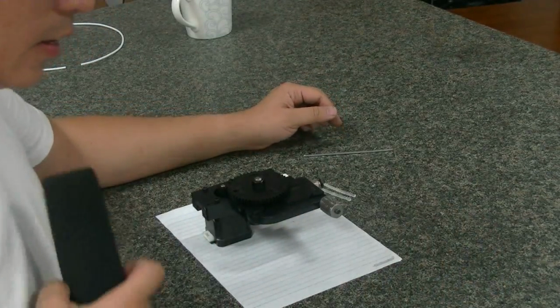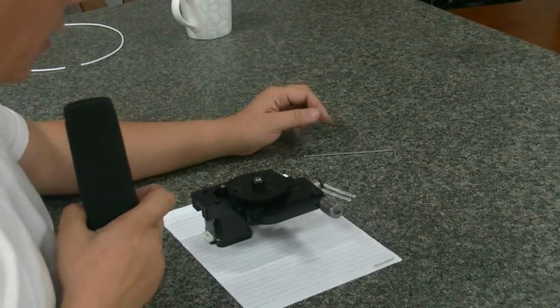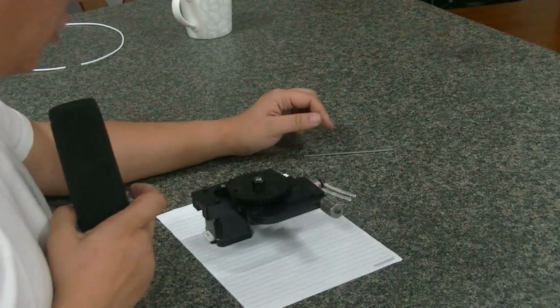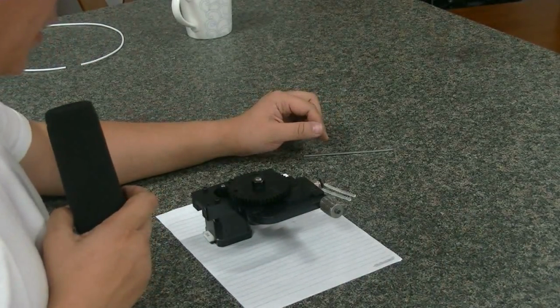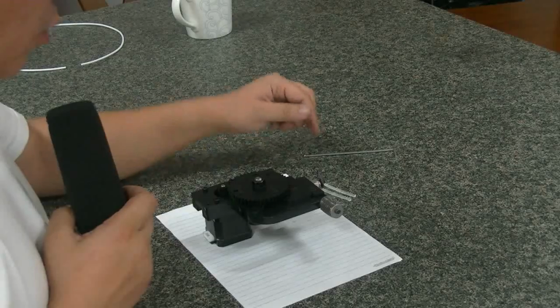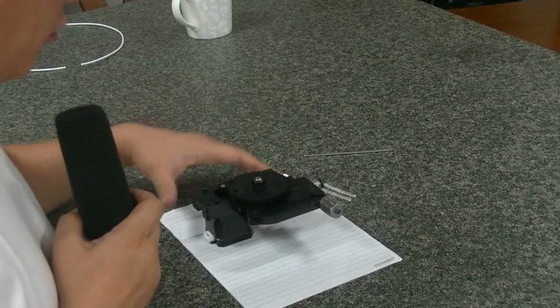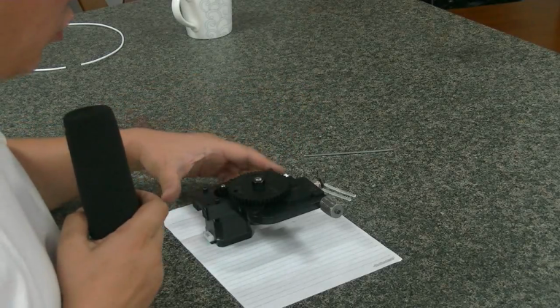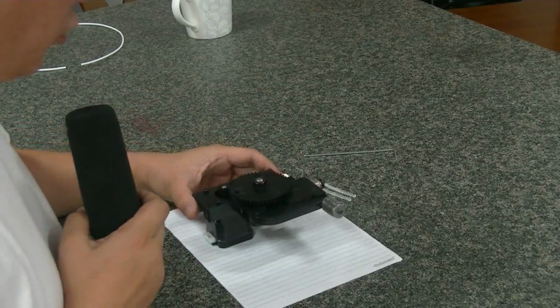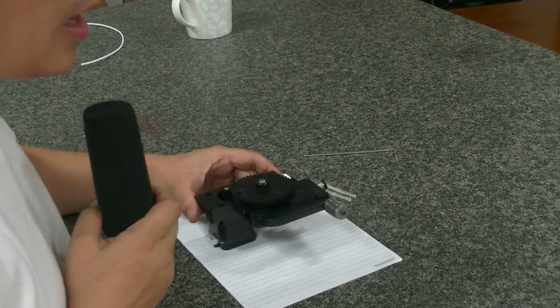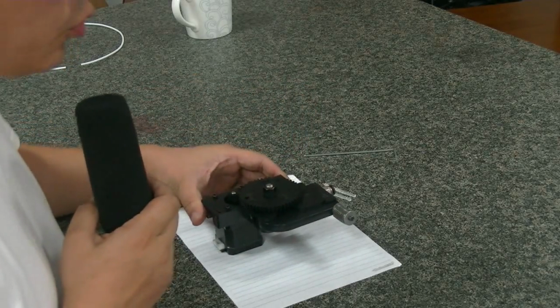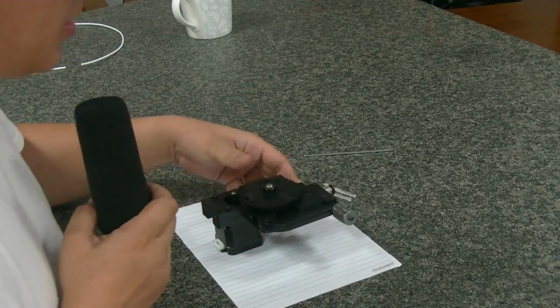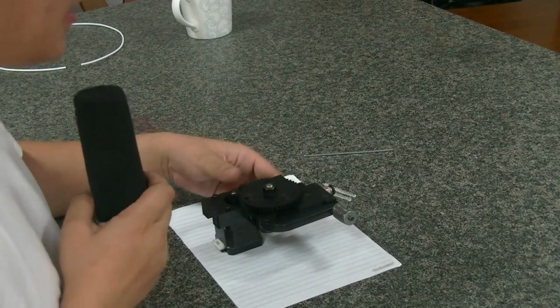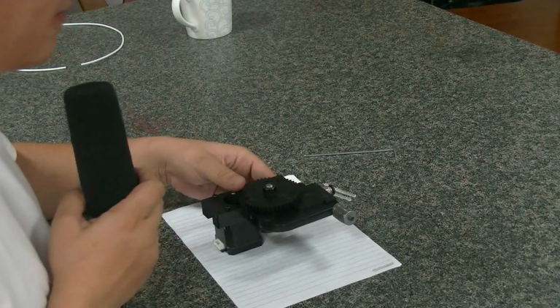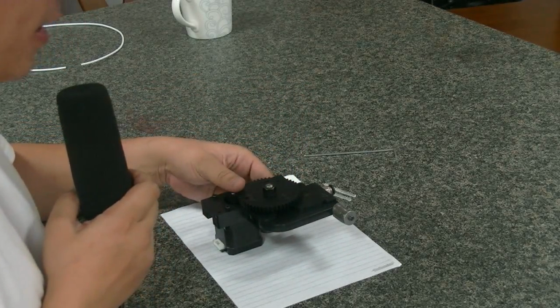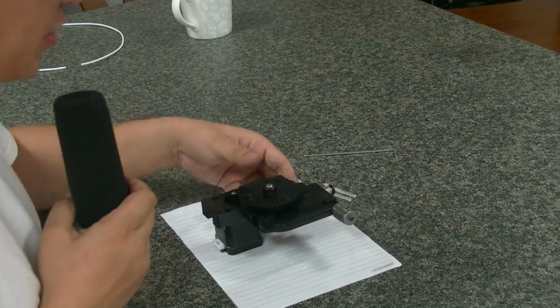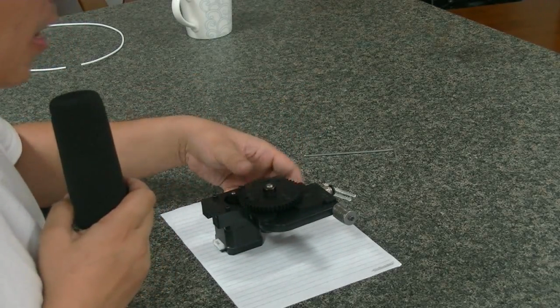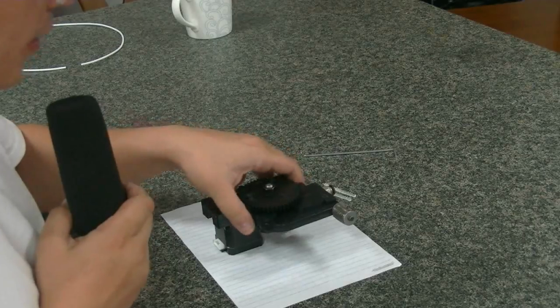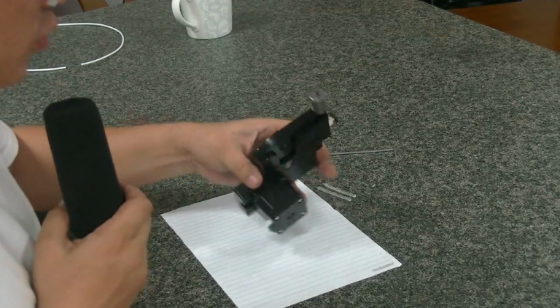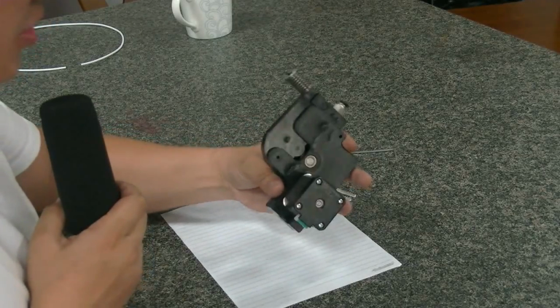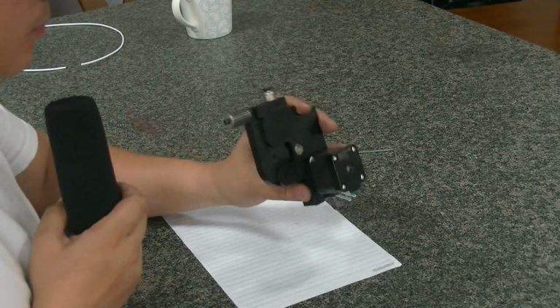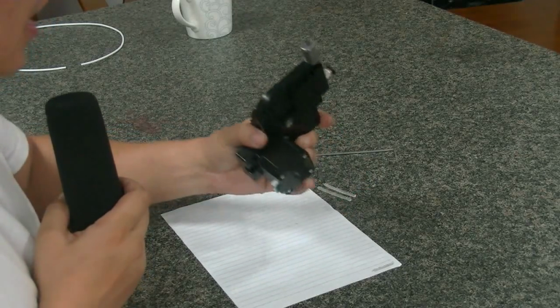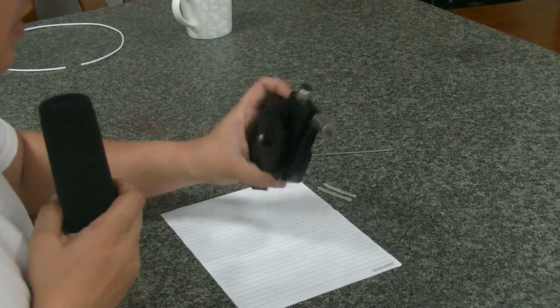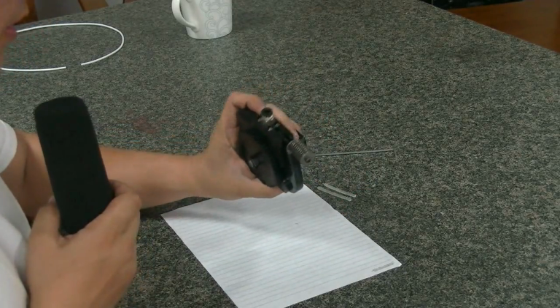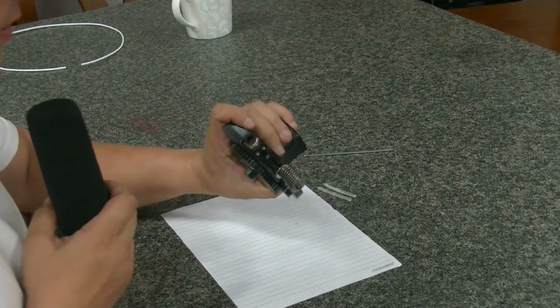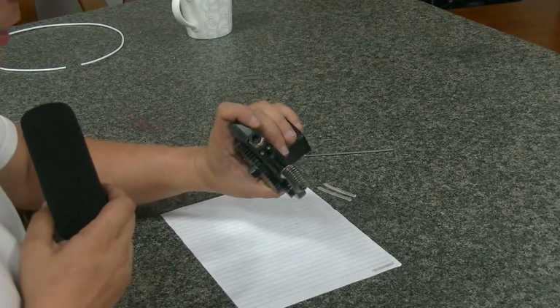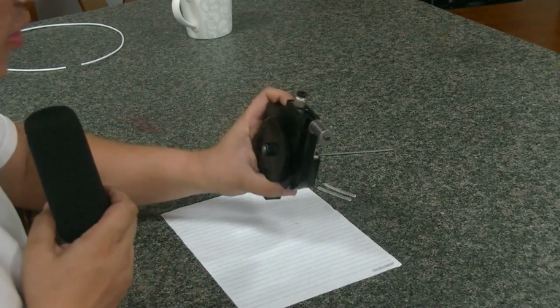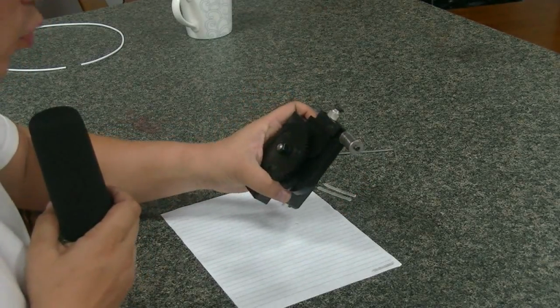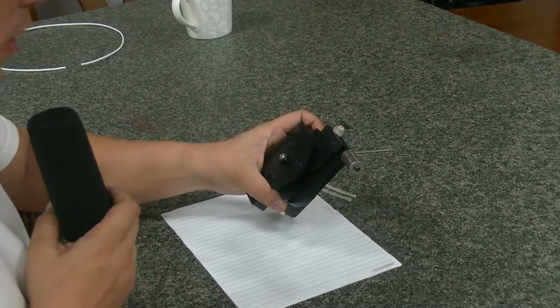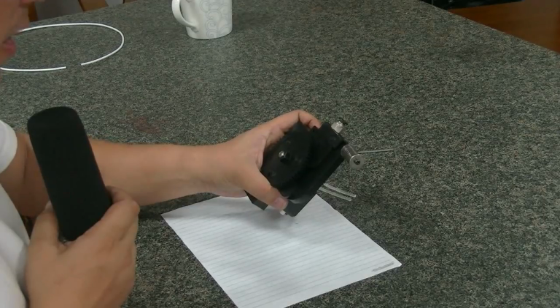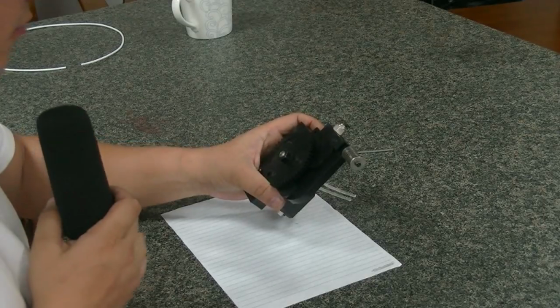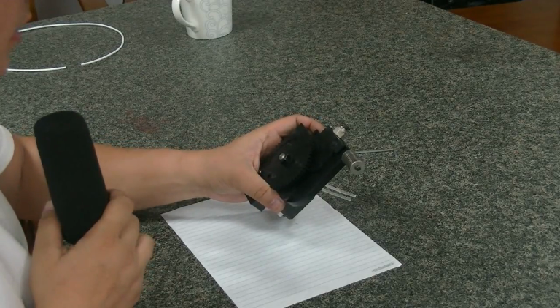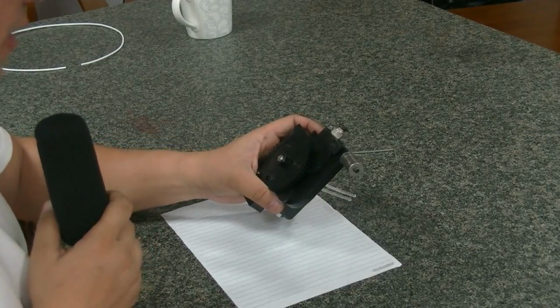Today we are going to show you how to adjust the D5S extruding system. This is the extruding system from the D5S.